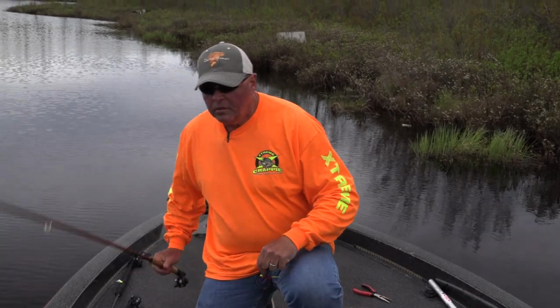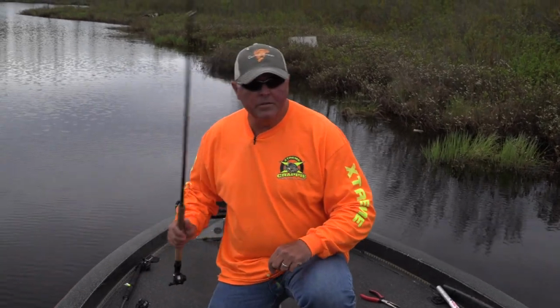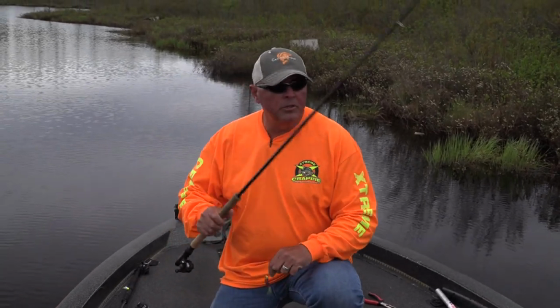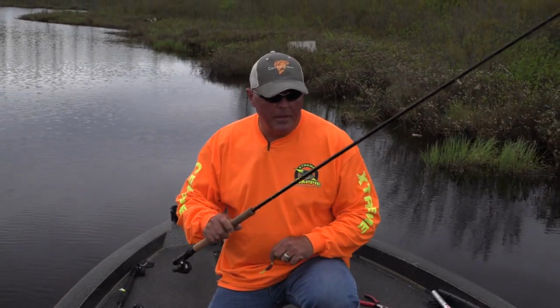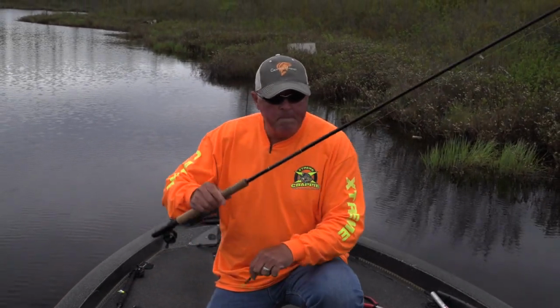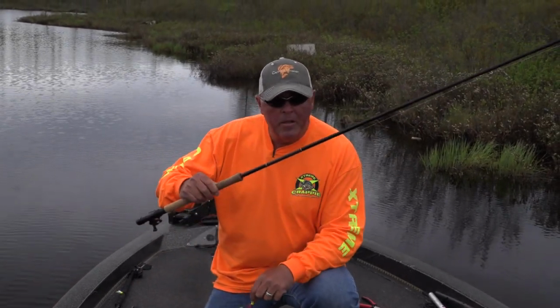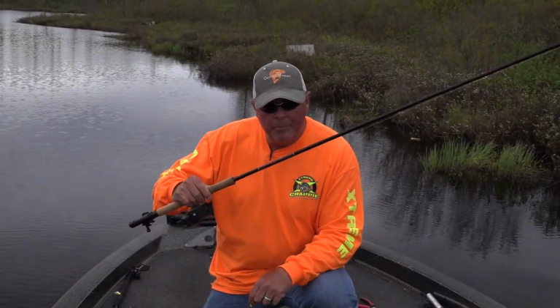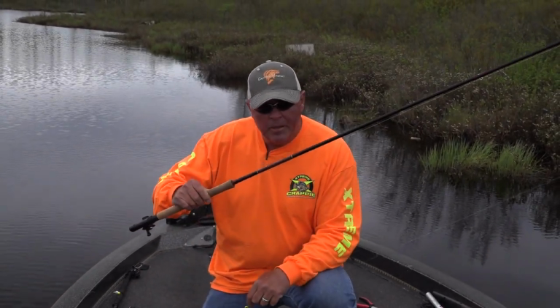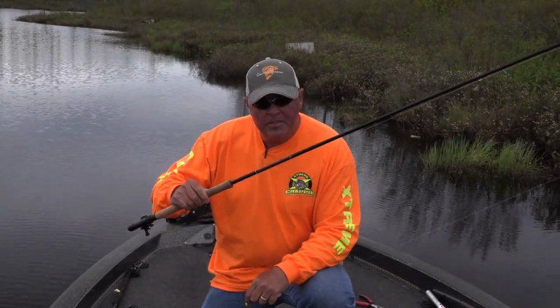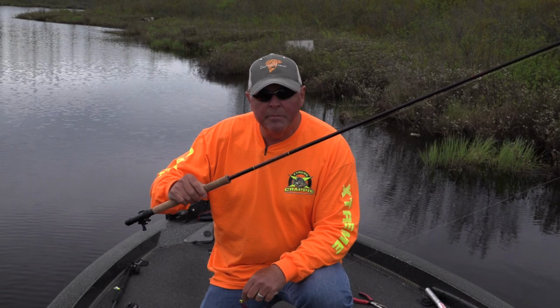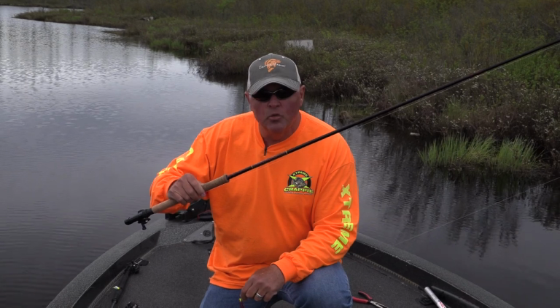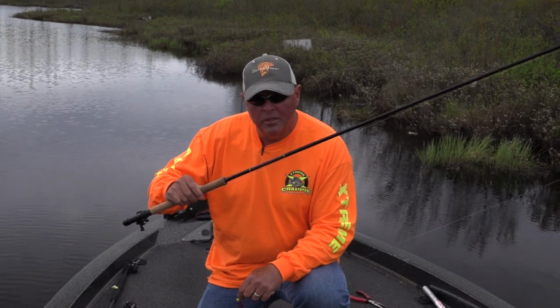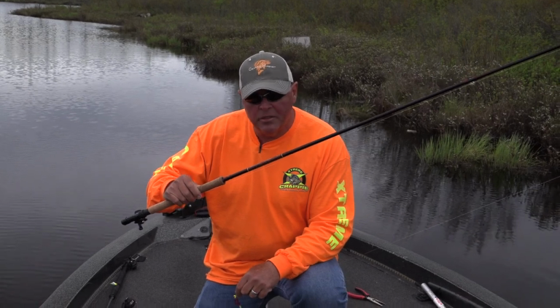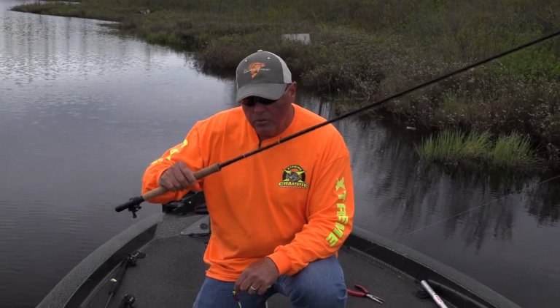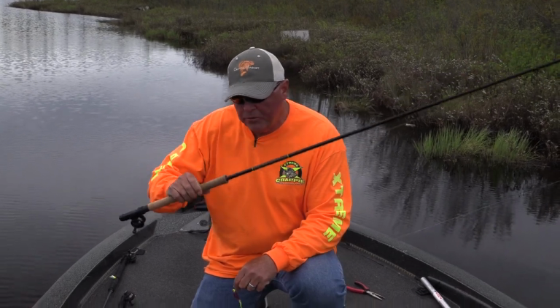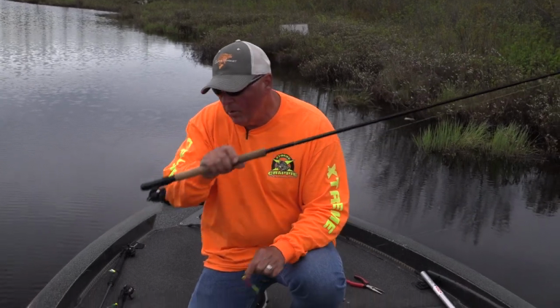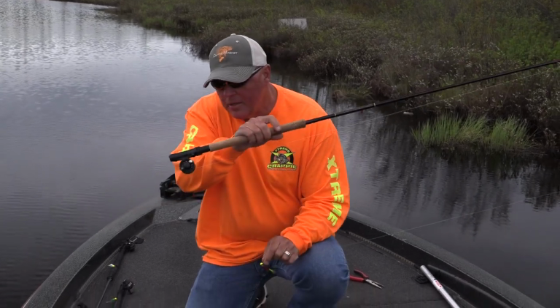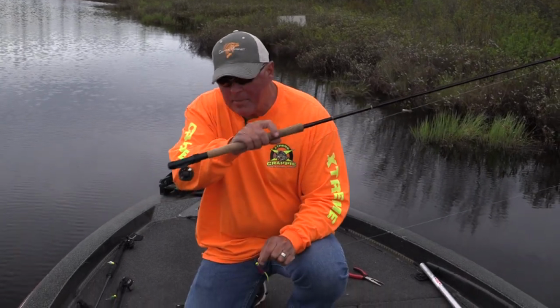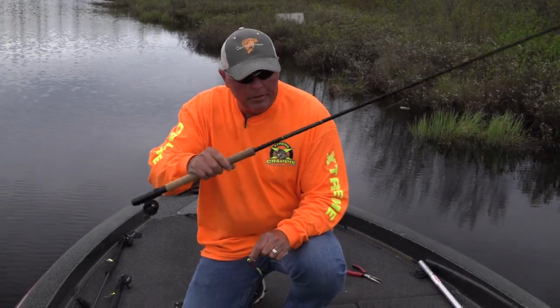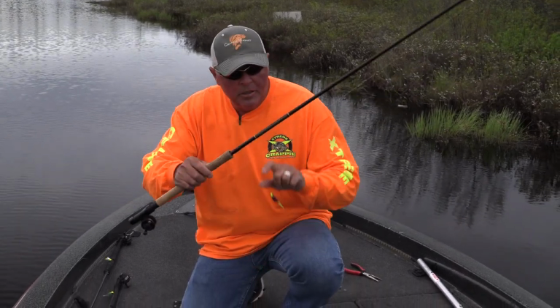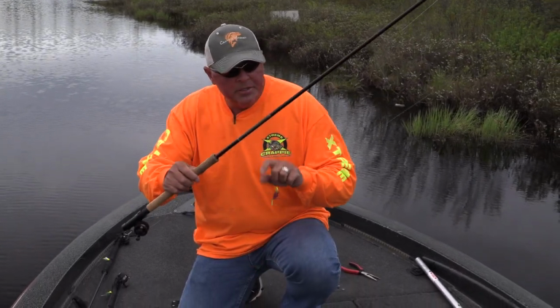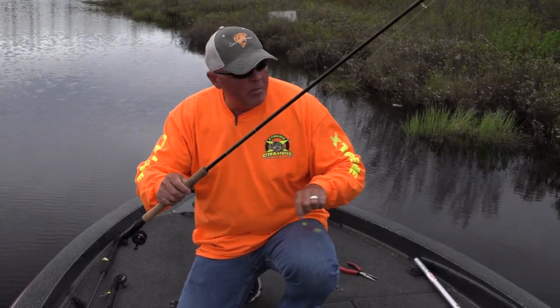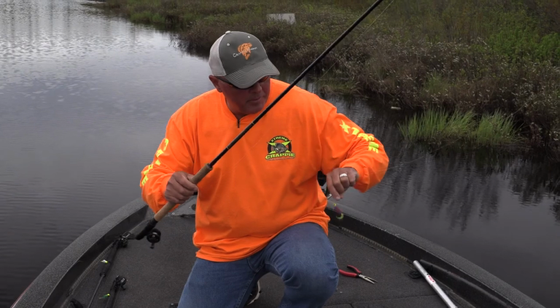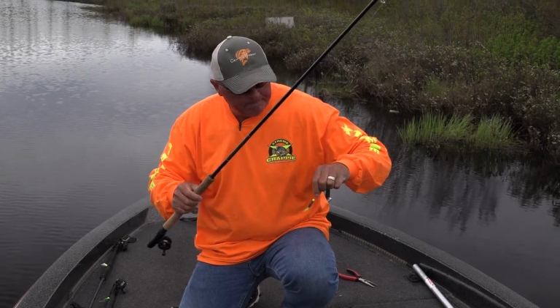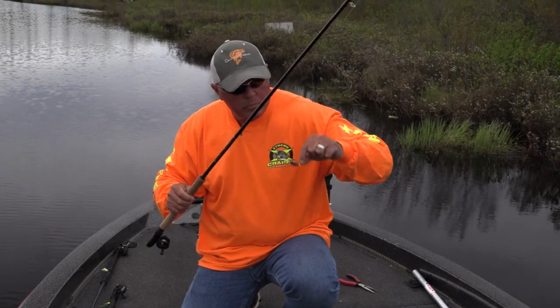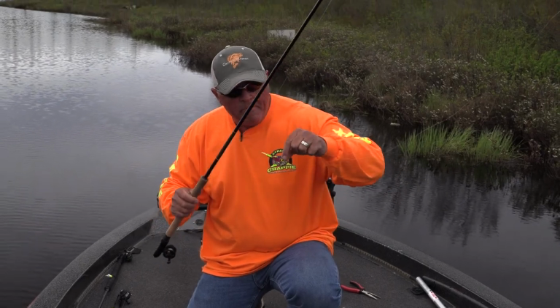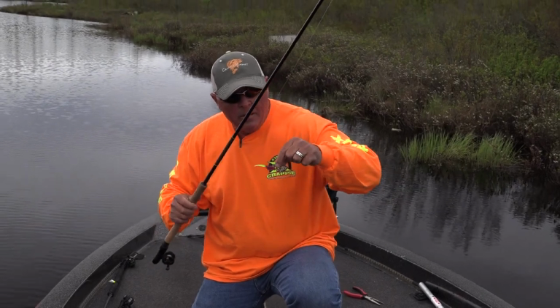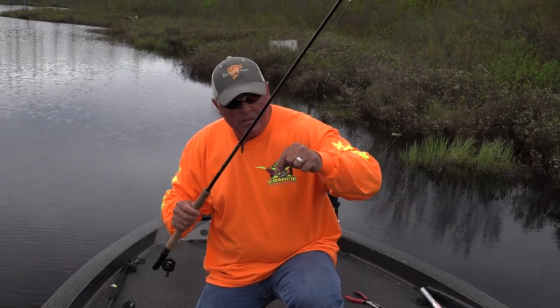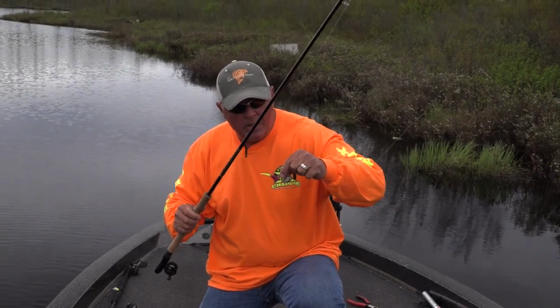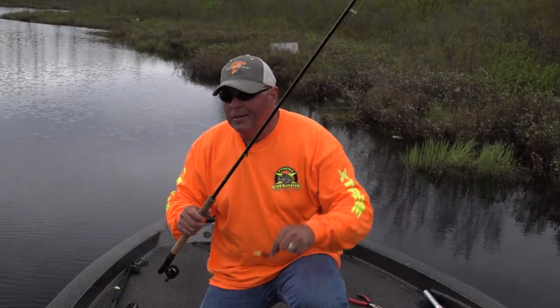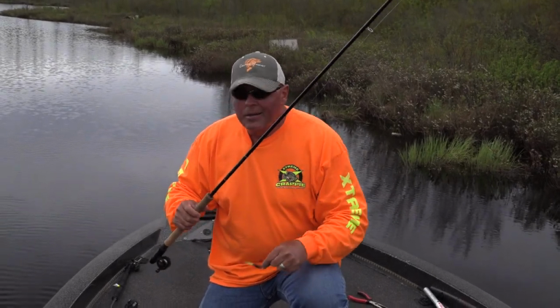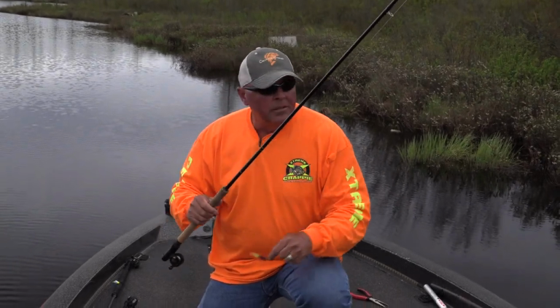The right tools. In this case, the tools are: the V&M SAM, super sensitive 12-foot jig pole, set-back reel, six-pound monofilament, and a little slab soft bait. That's all it is.